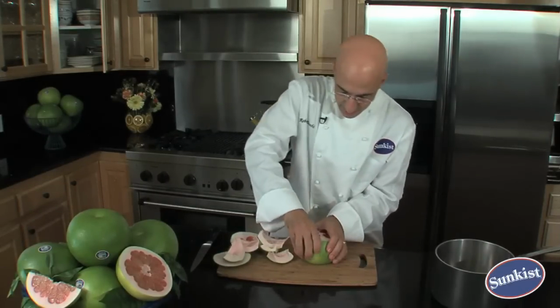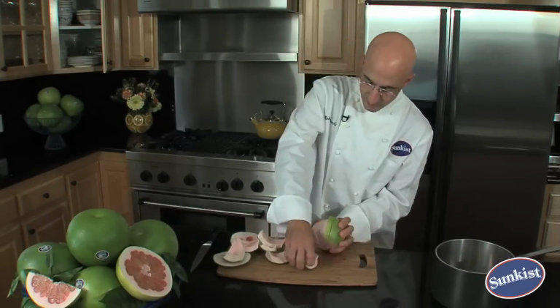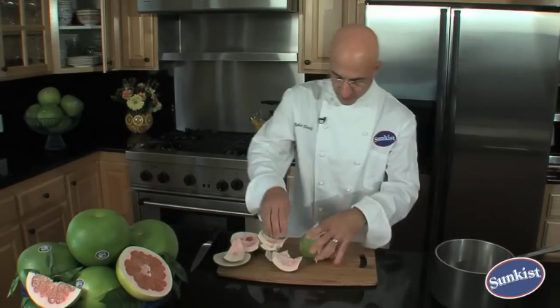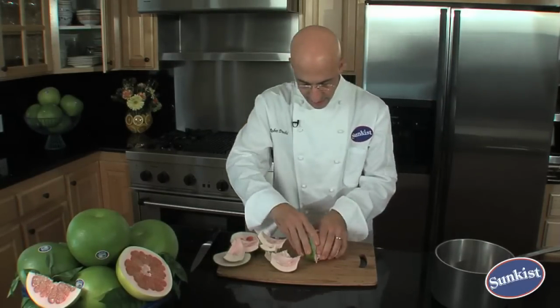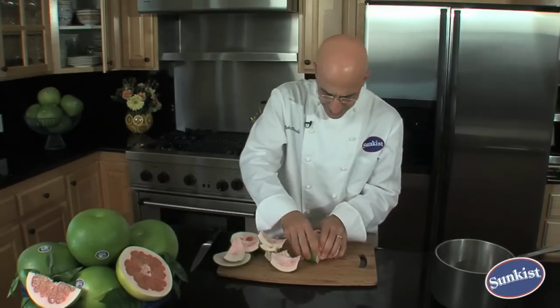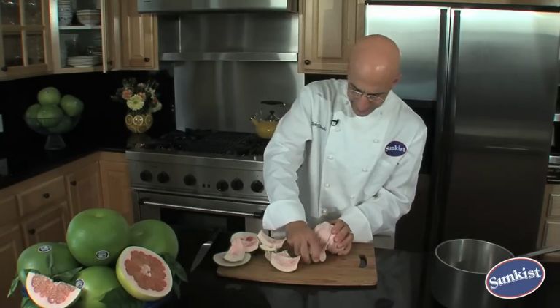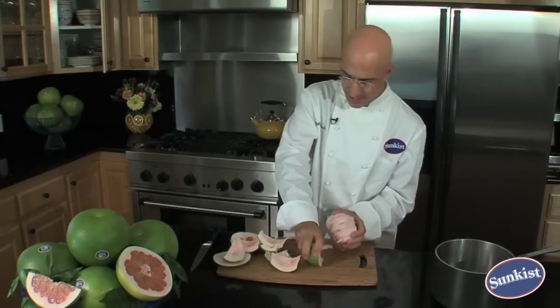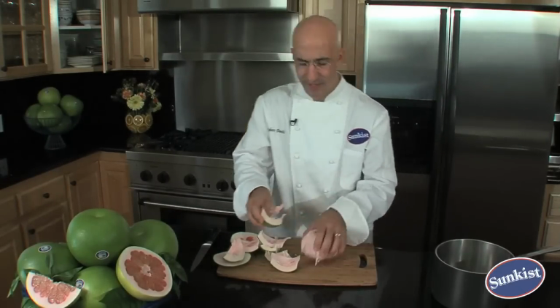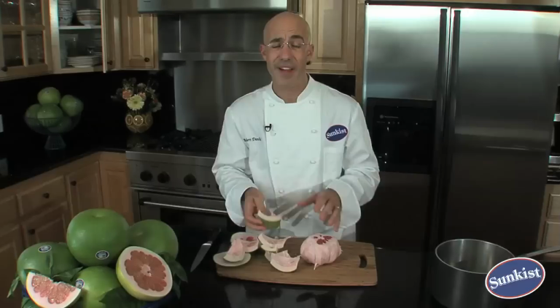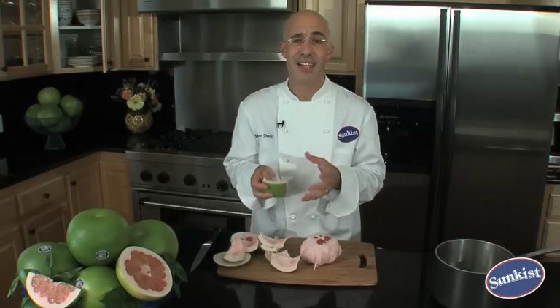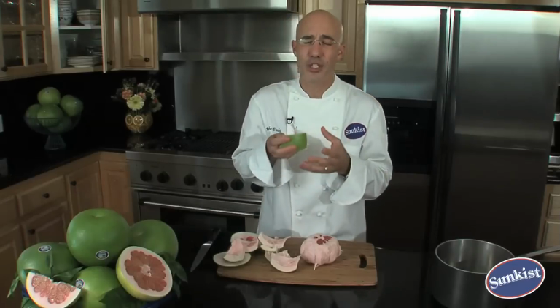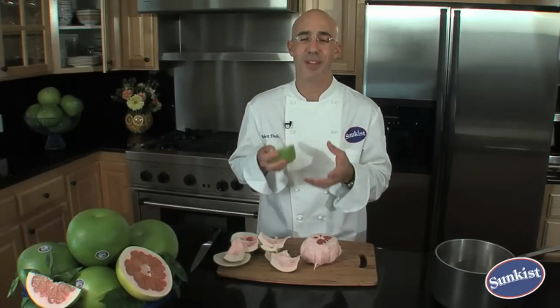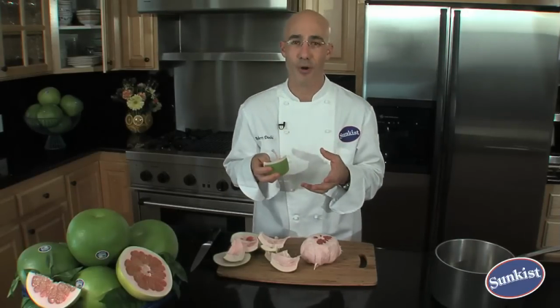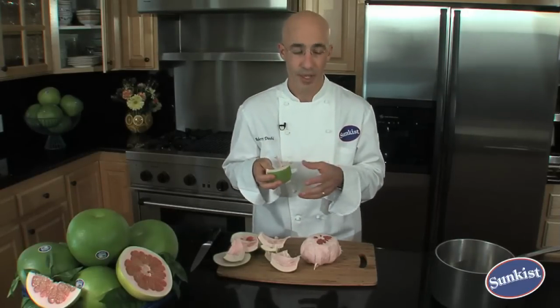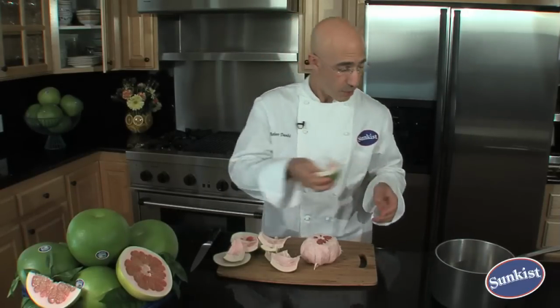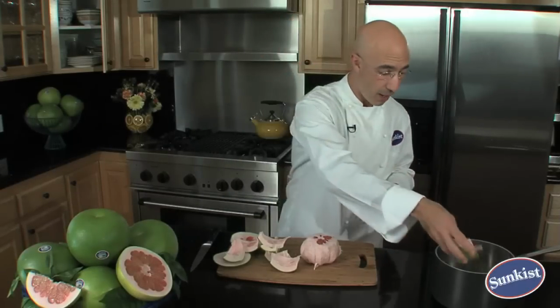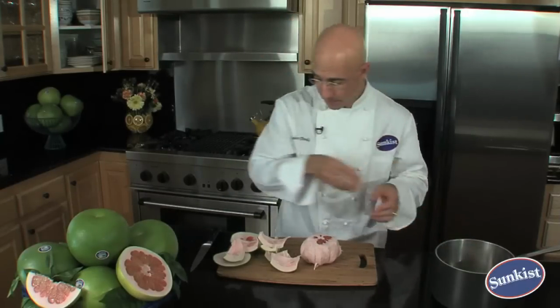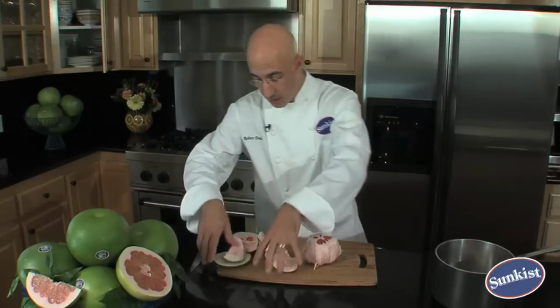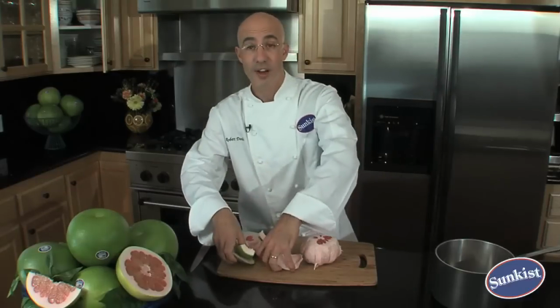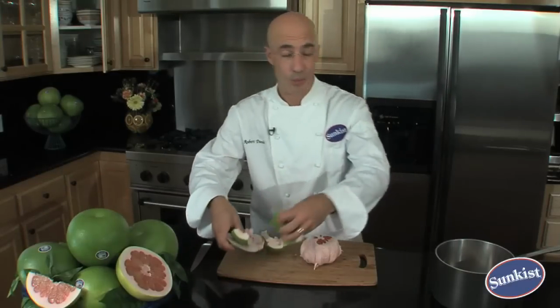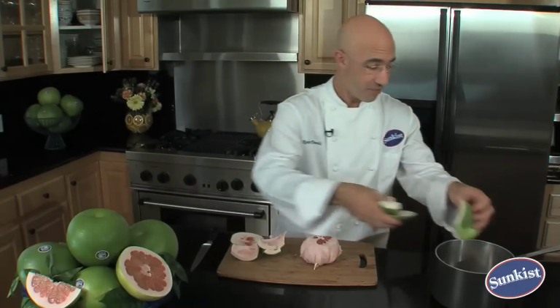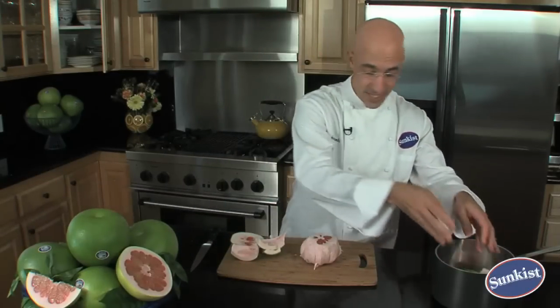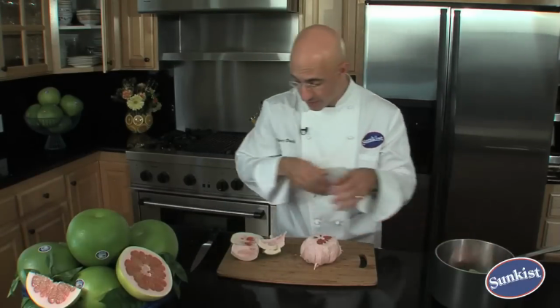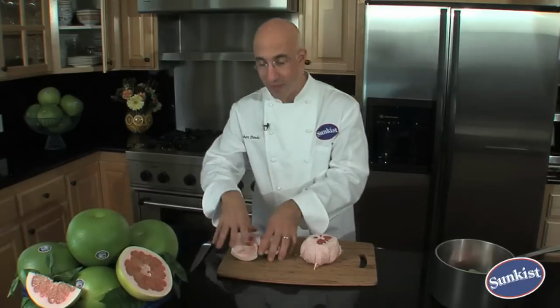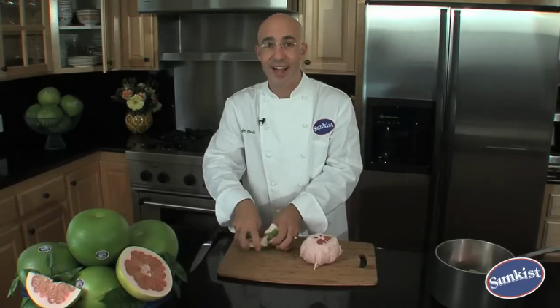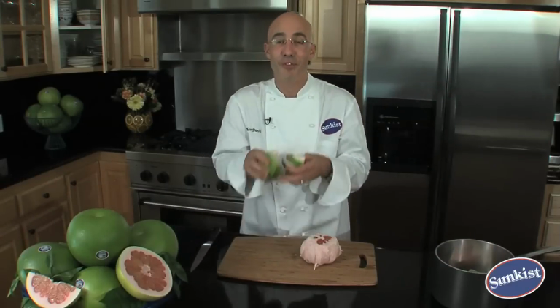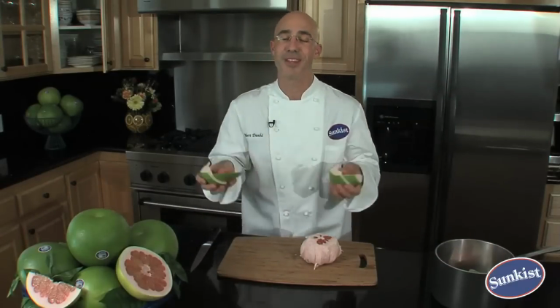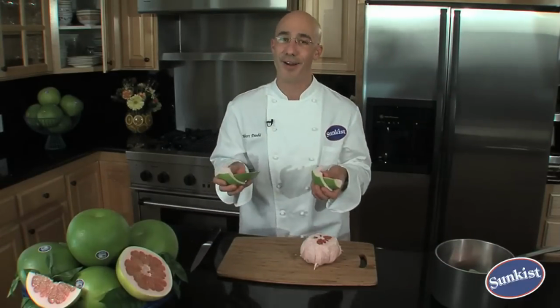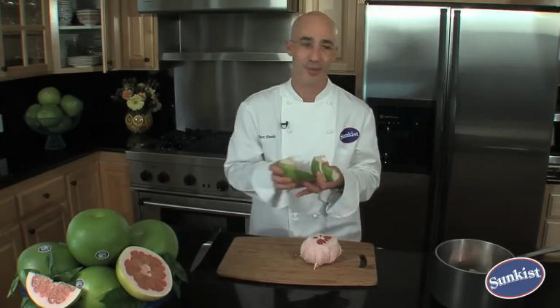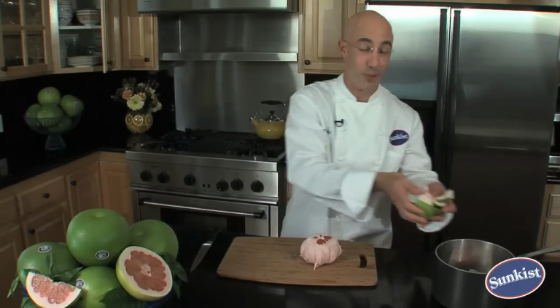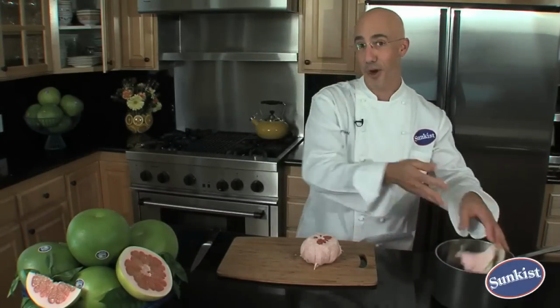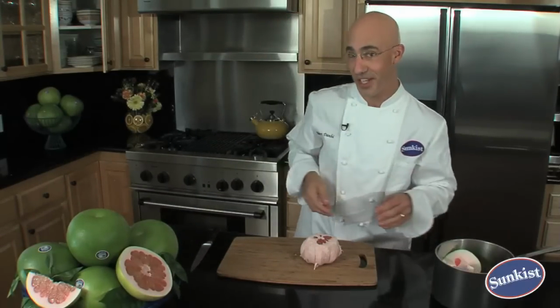Now that I've peeled these, I don't like to waste them. They've got a fantastic jasmine-like aroma. I put them in a pot, cover them with some water and just simmer on the stove. I find it perfumes the entire house with a beautiful aroma of citrus.